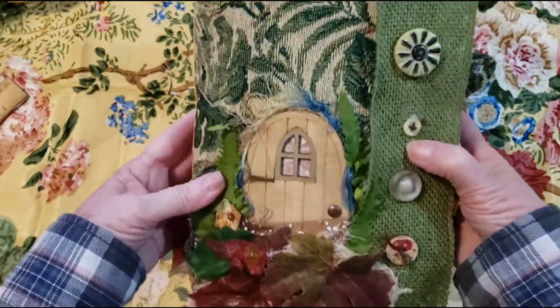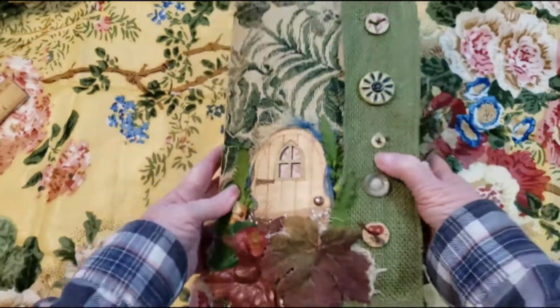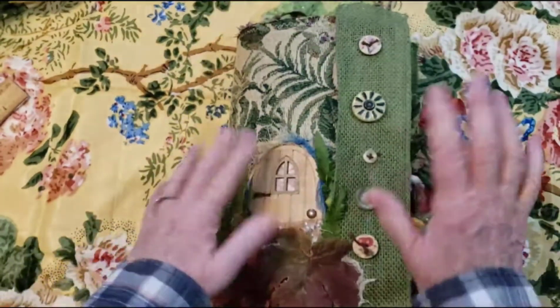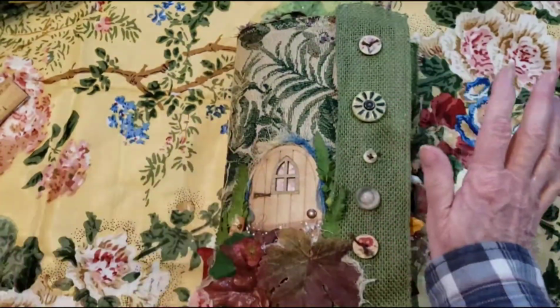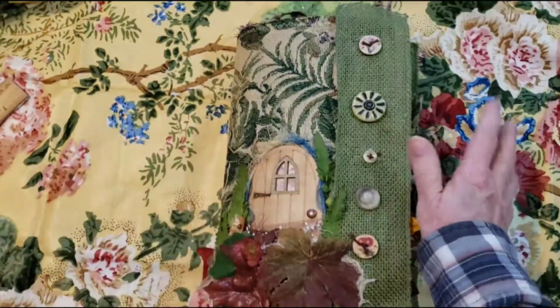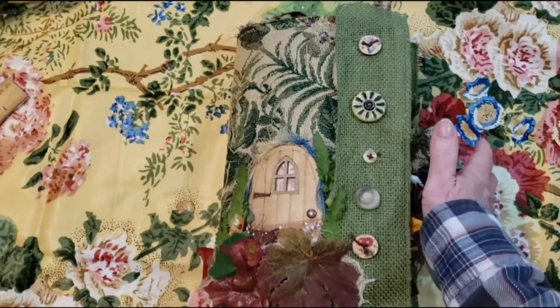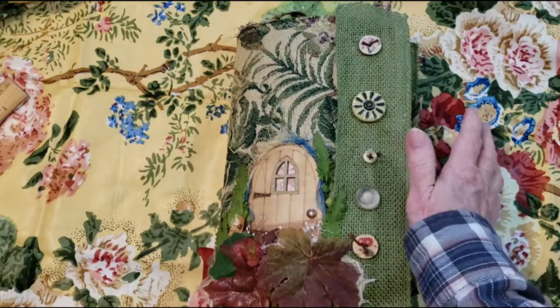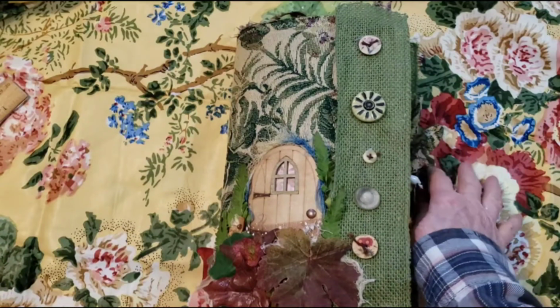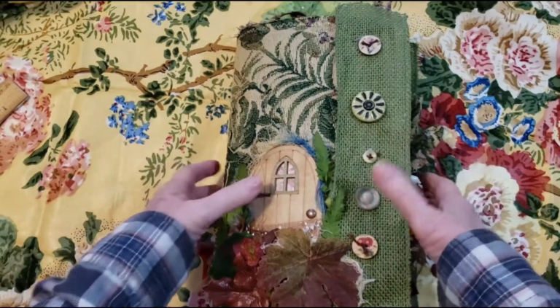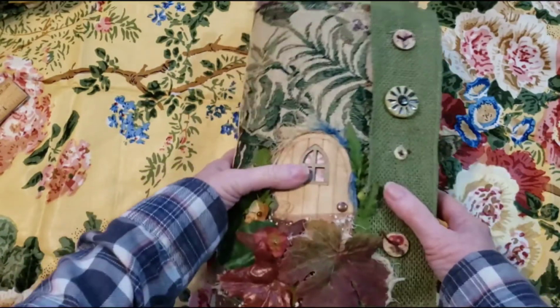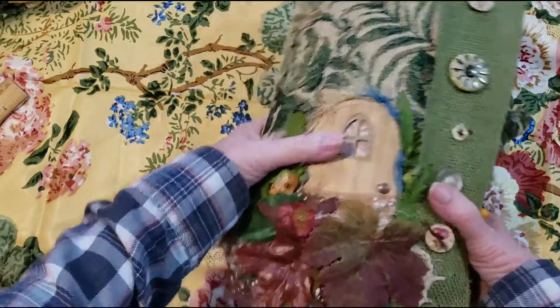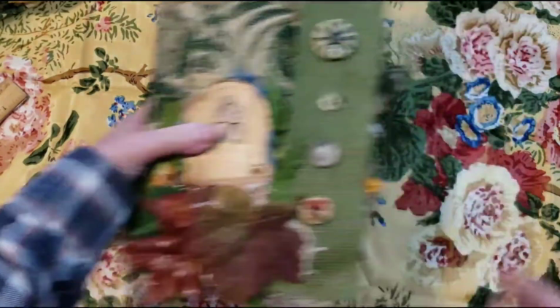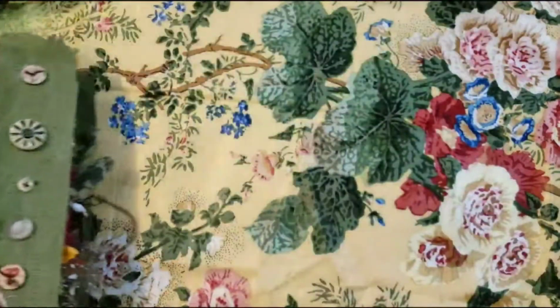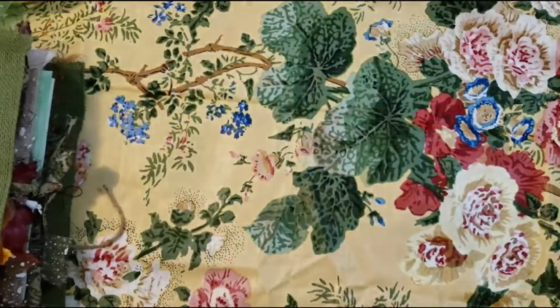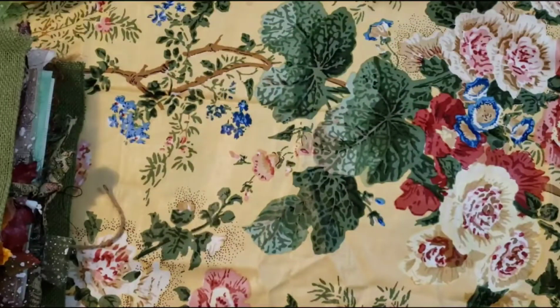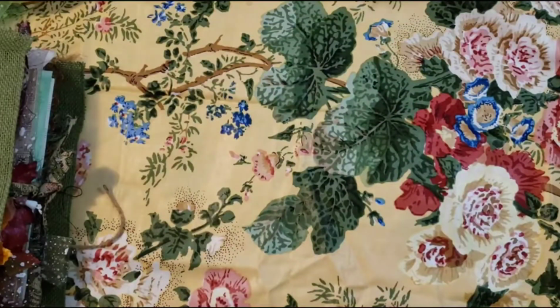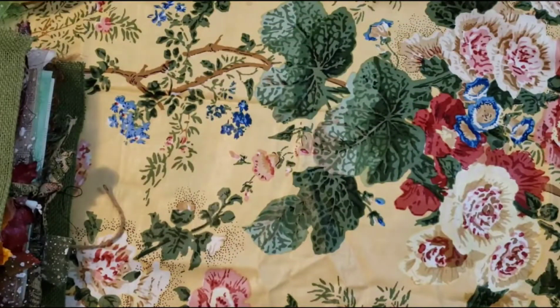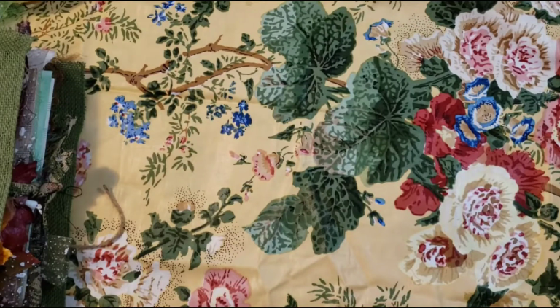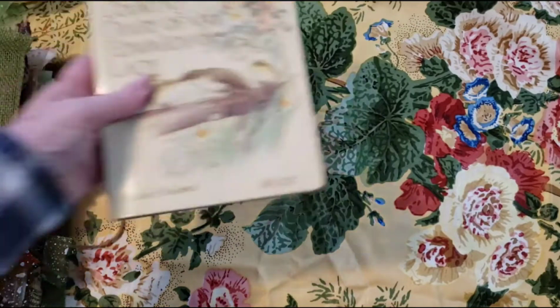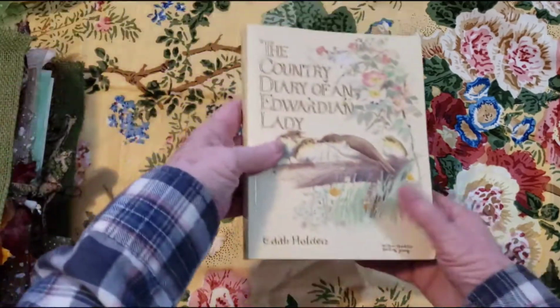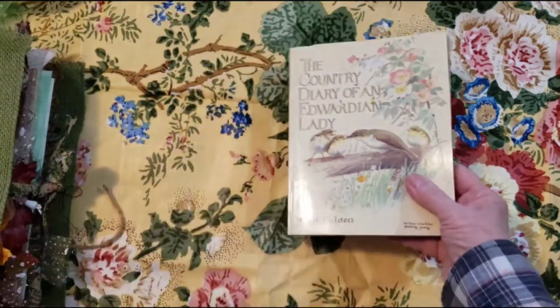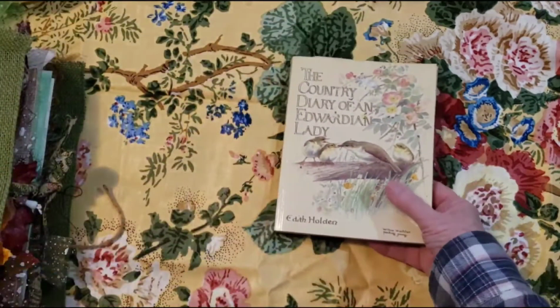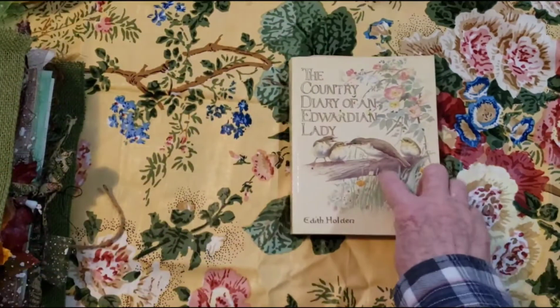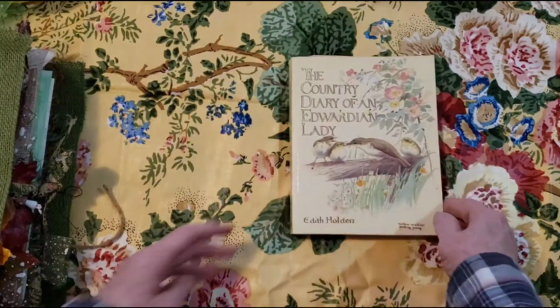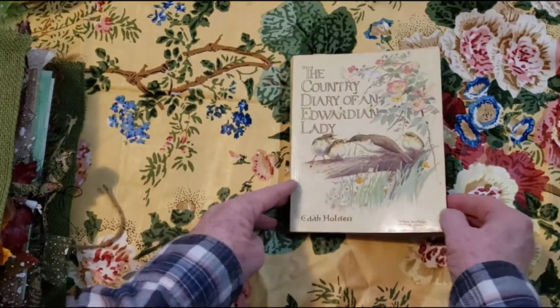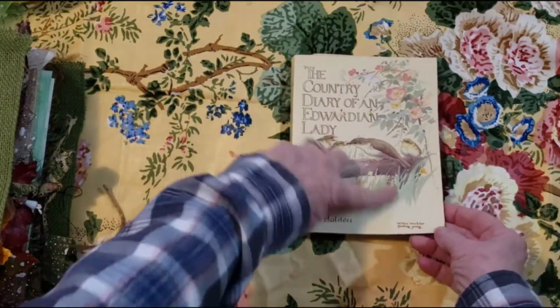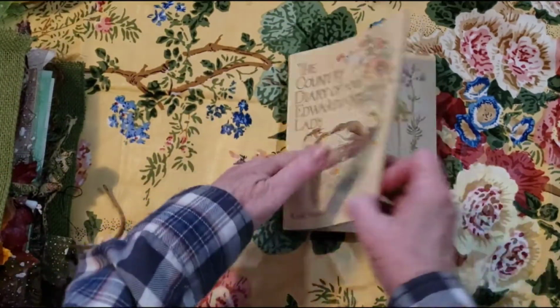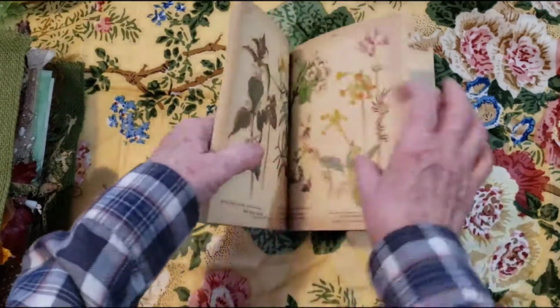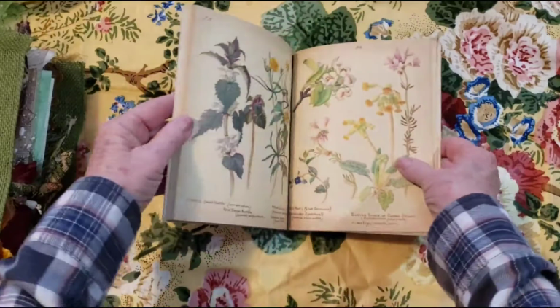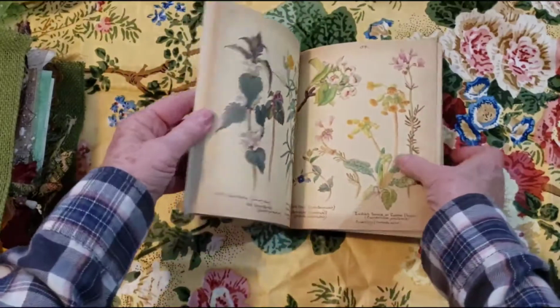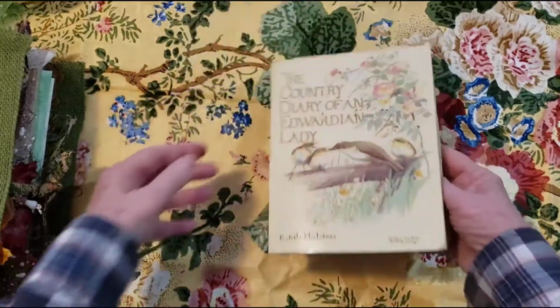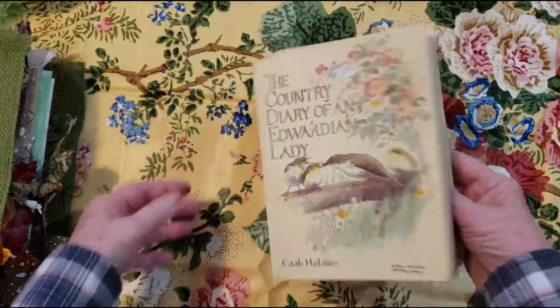But before I do, before I forget, I wanted to show how I — somebody asked how do you take apart this softcover you're holding?